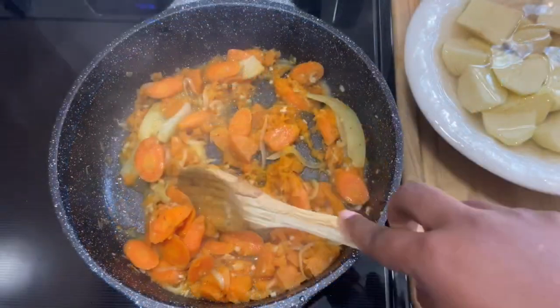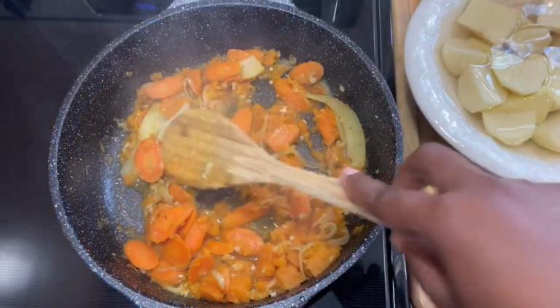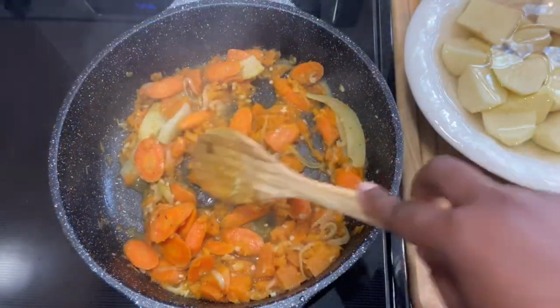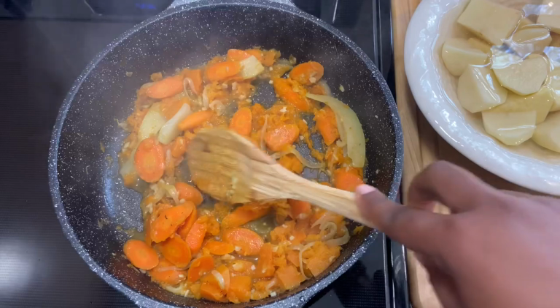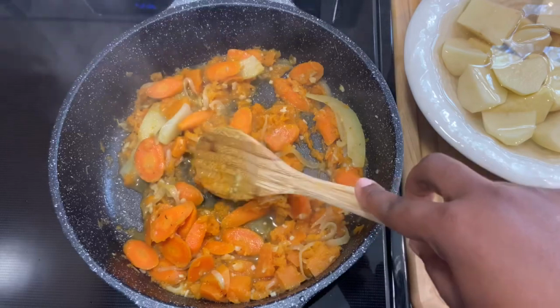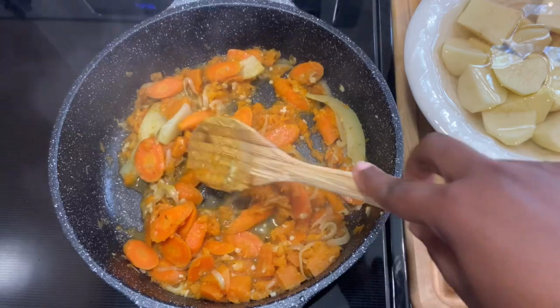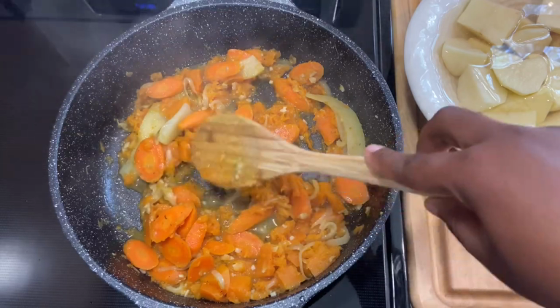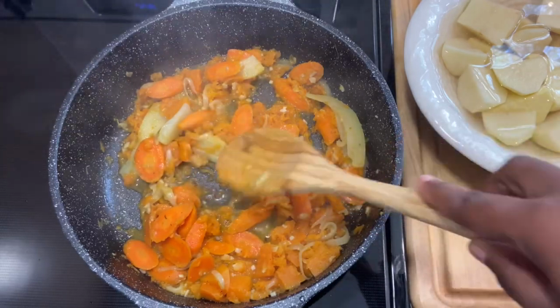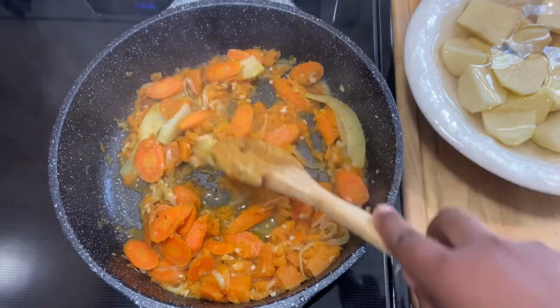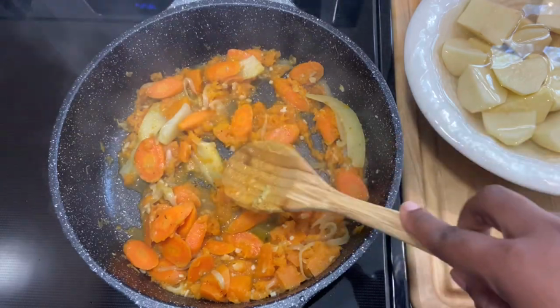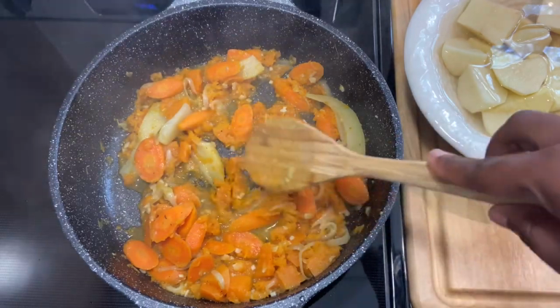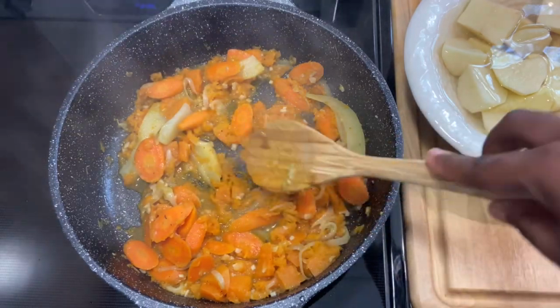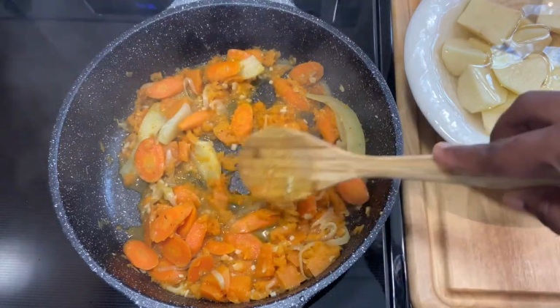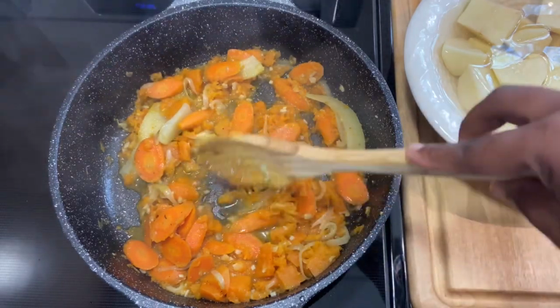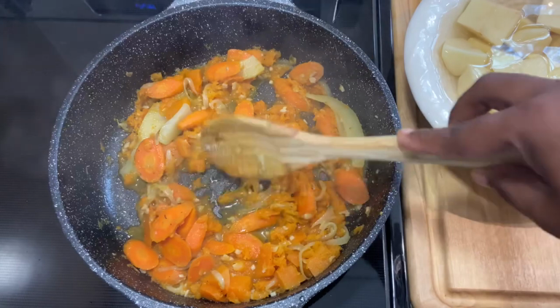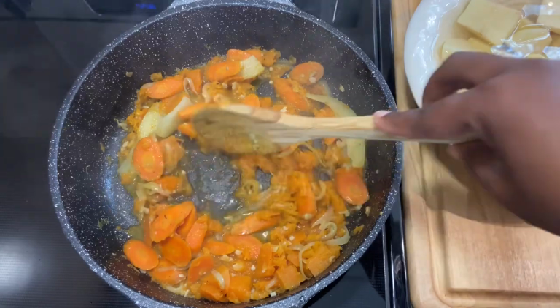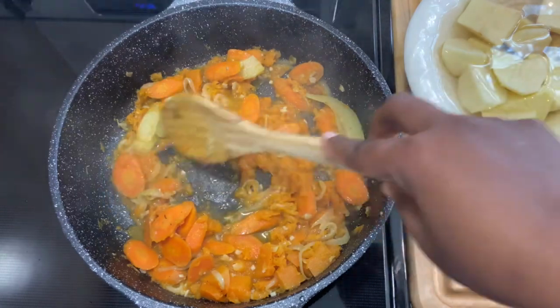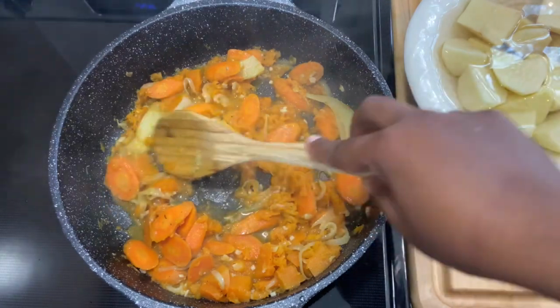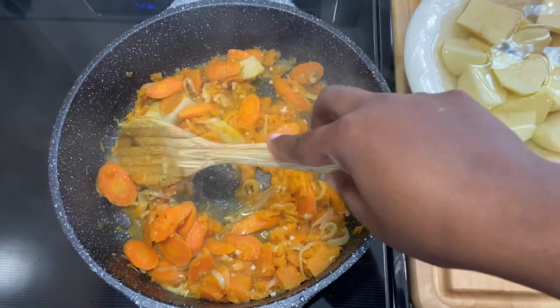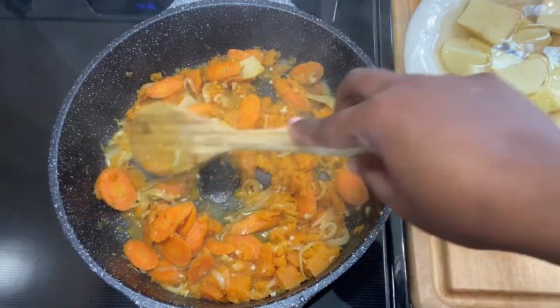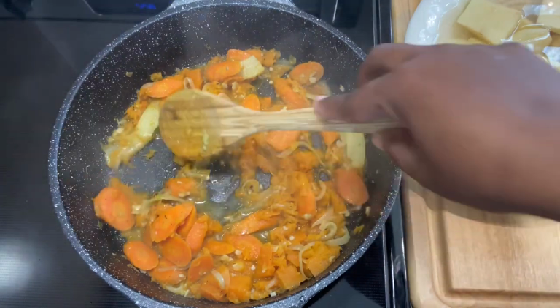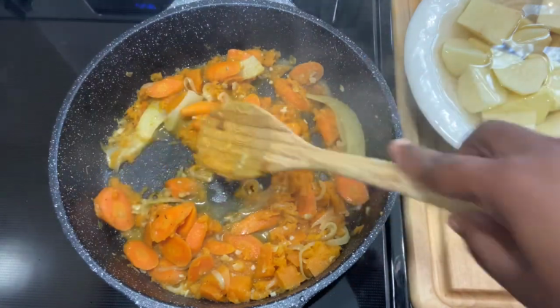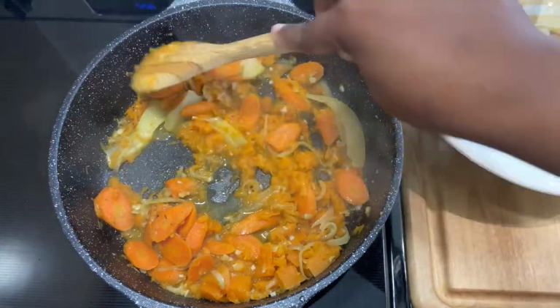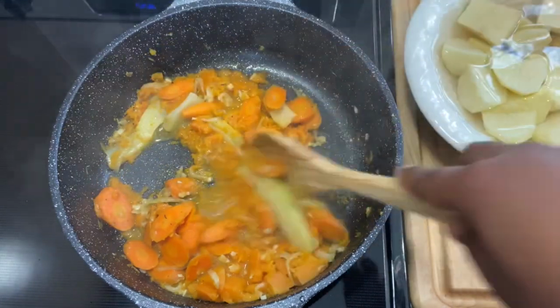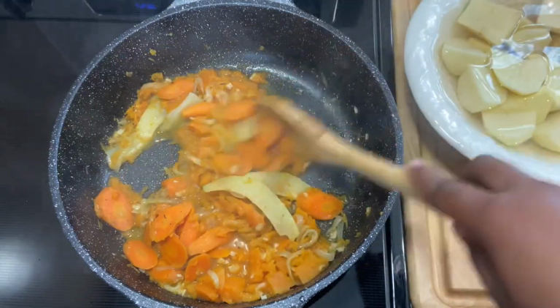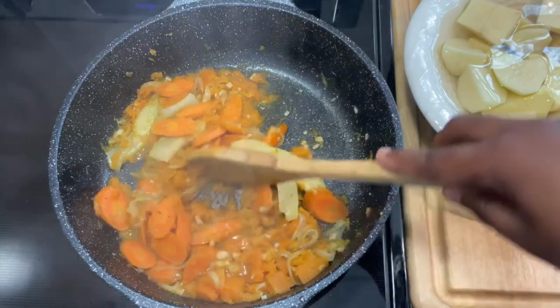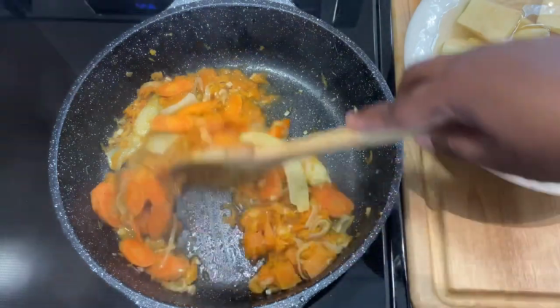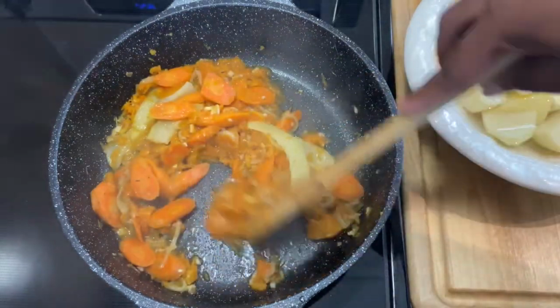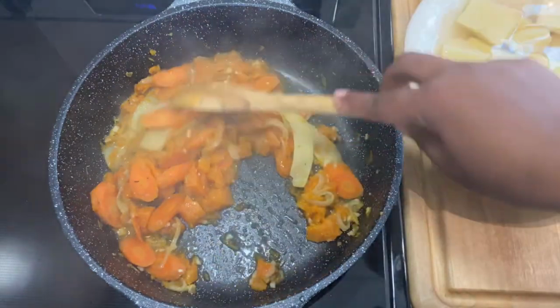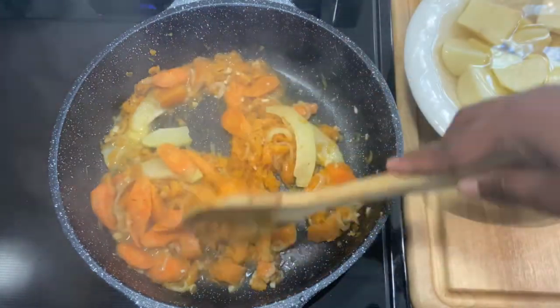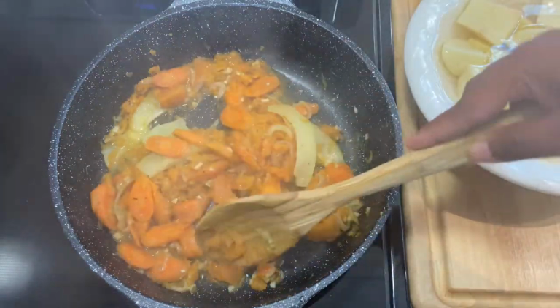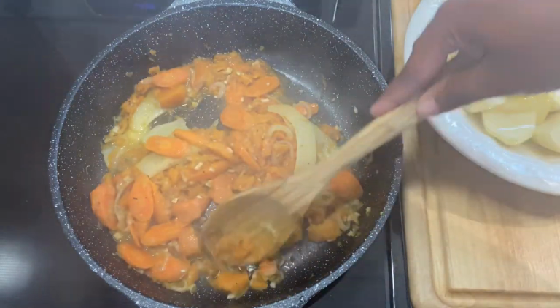During this time I like to crush my pumpkin, because I like my pumpkin to be fully melted in my soup. Now you can skip this part if that's not what you like.